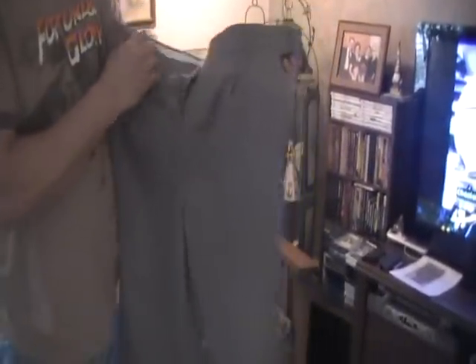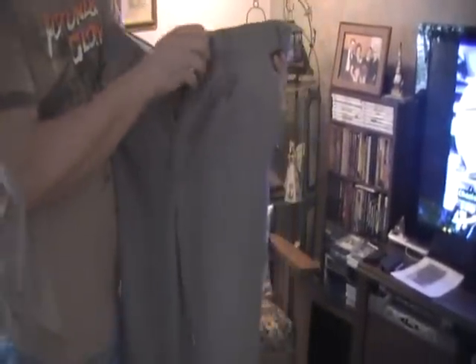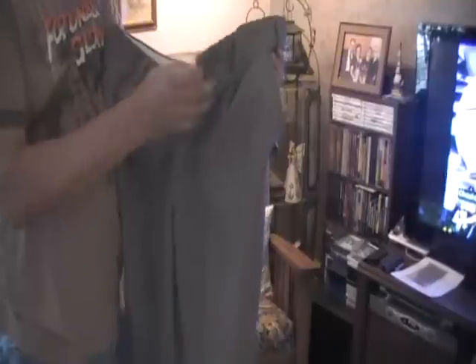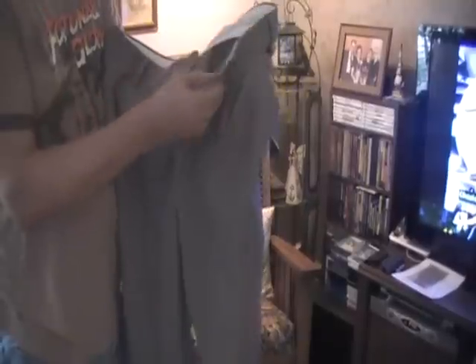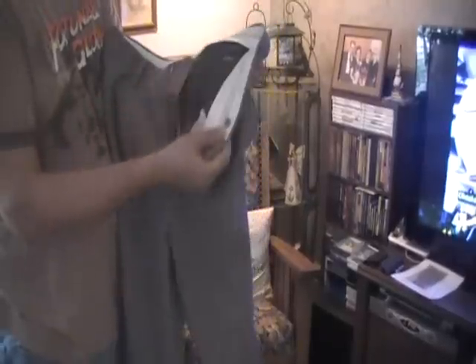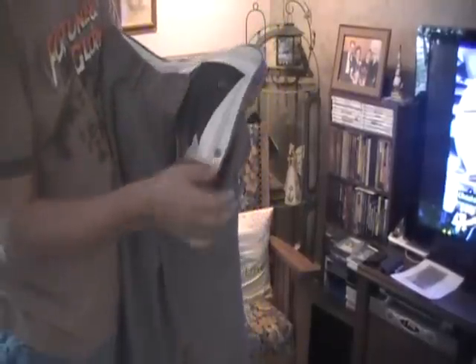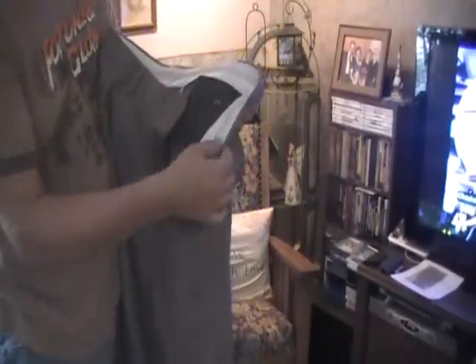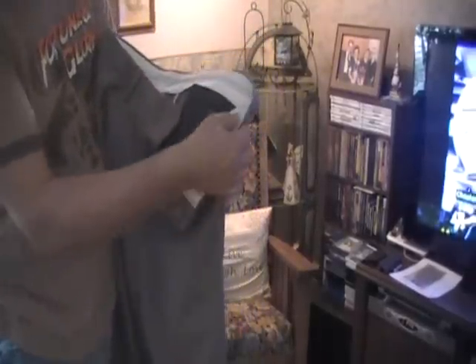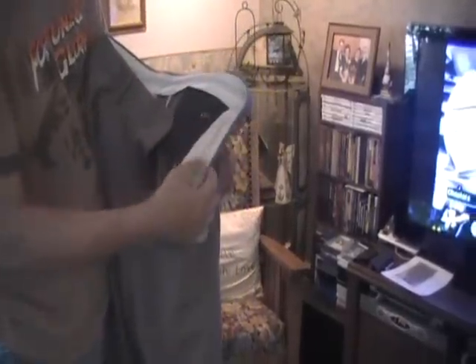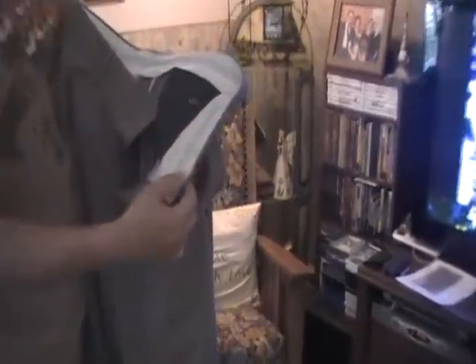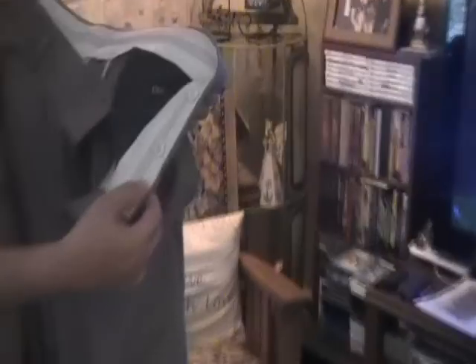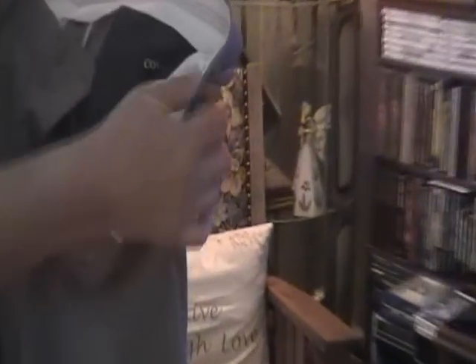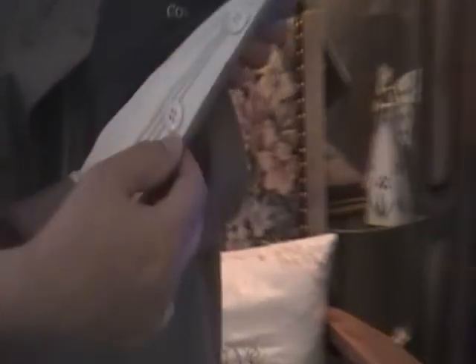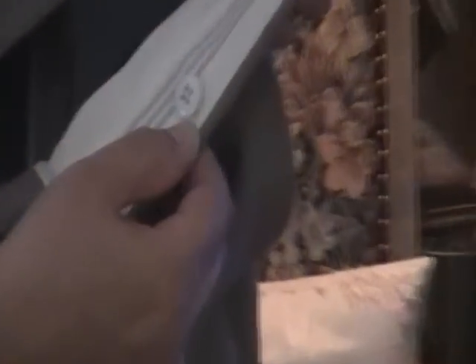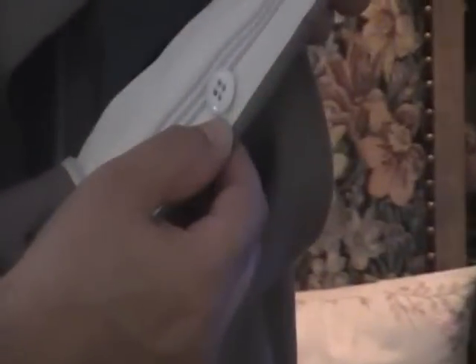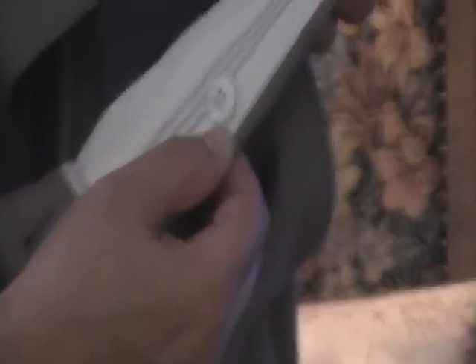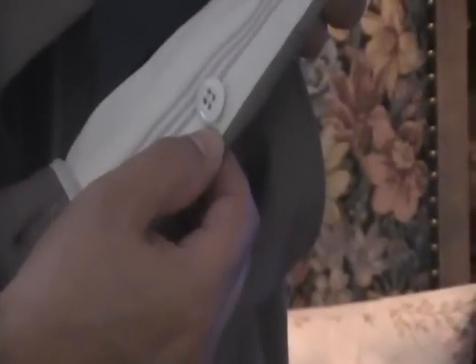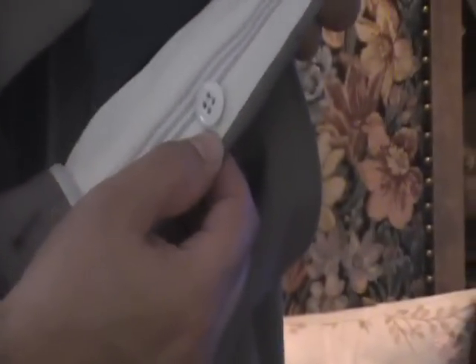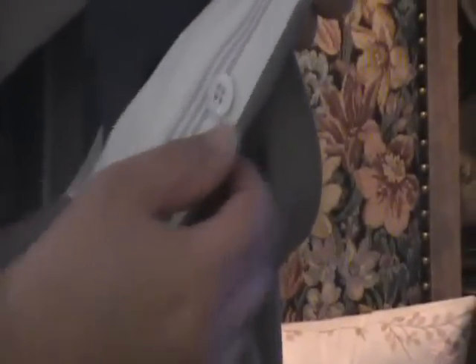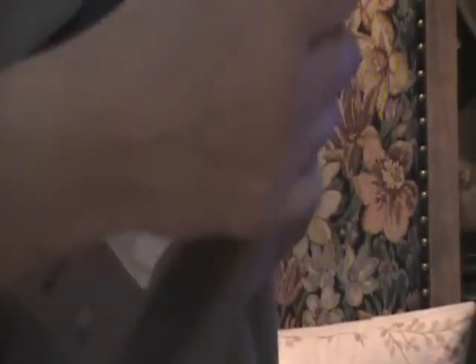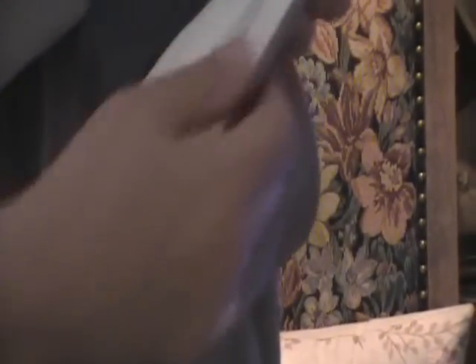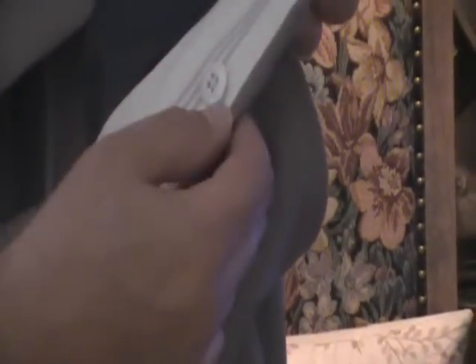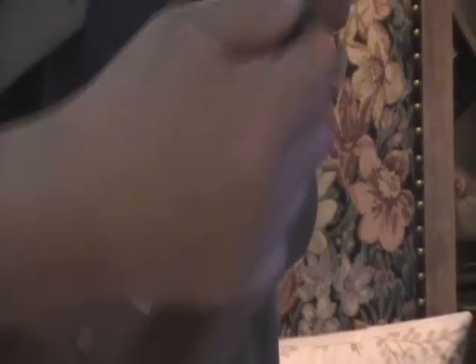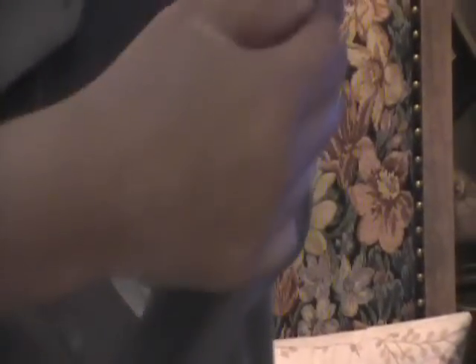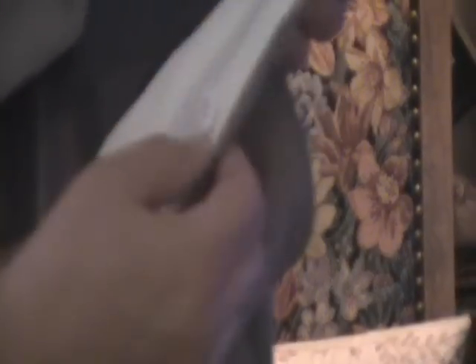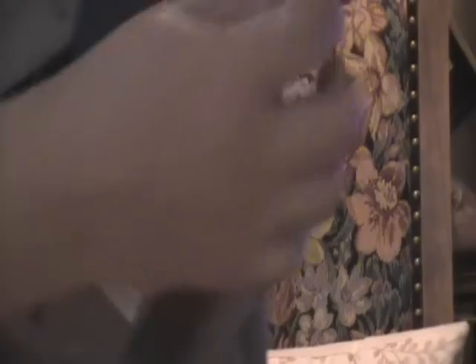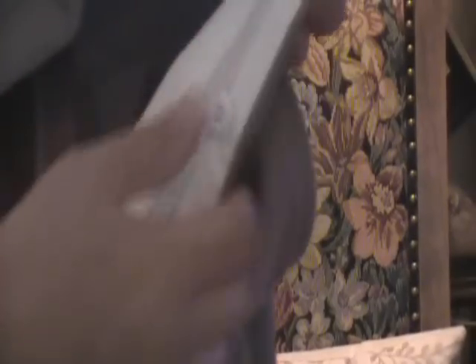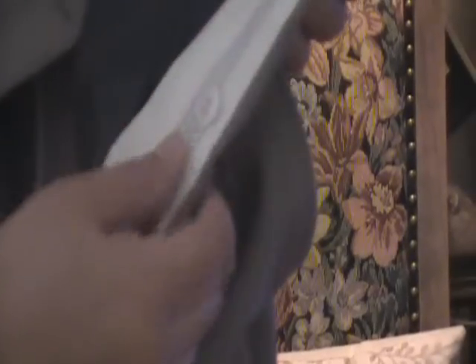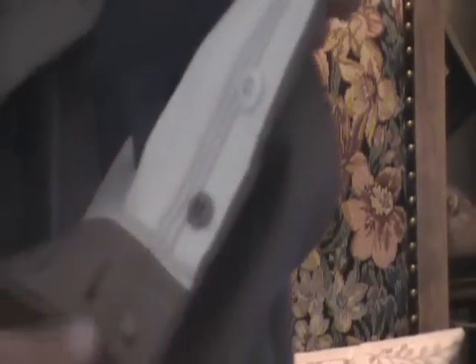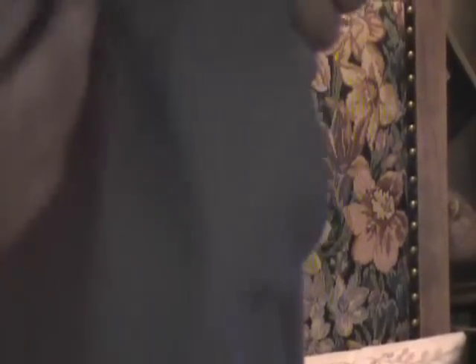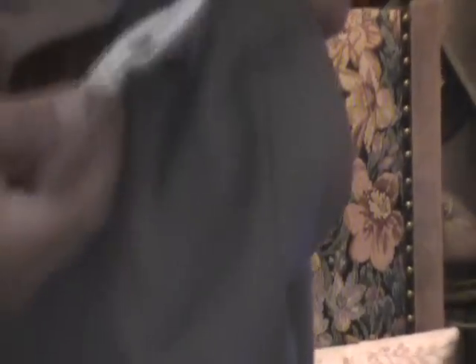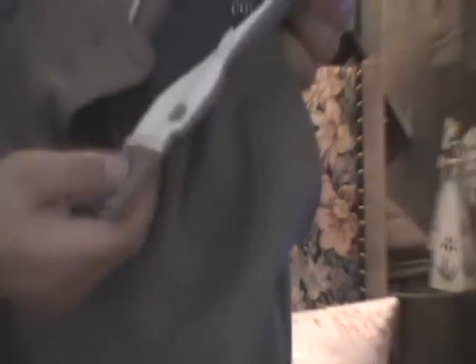Also on here they have buttons that you can add onto your suspenders, so that way if you're wearing suspenders with the pants you can put them on there and then you're all set to go.